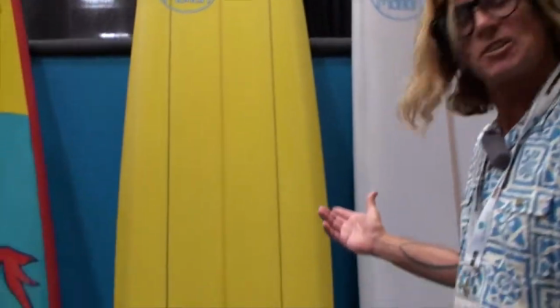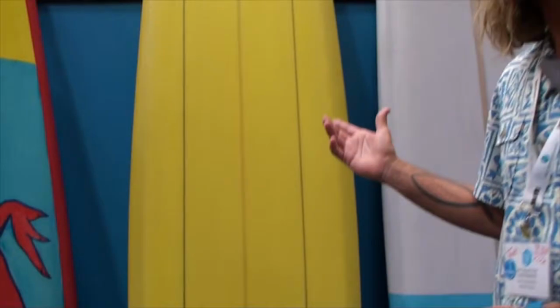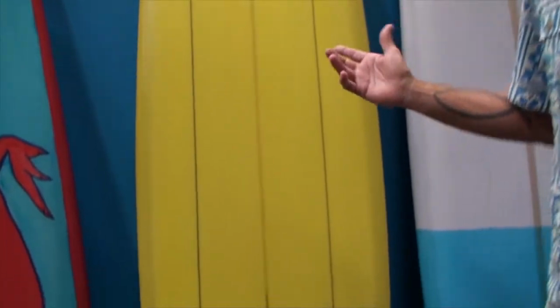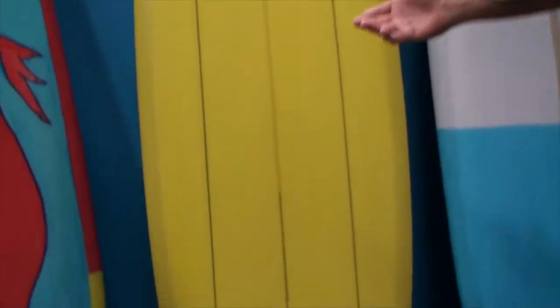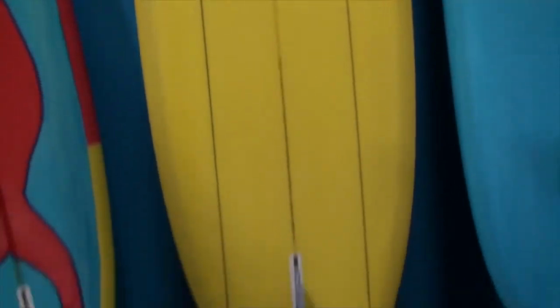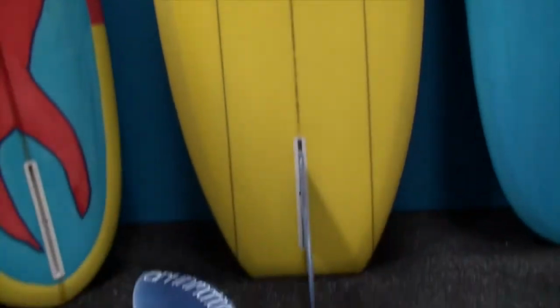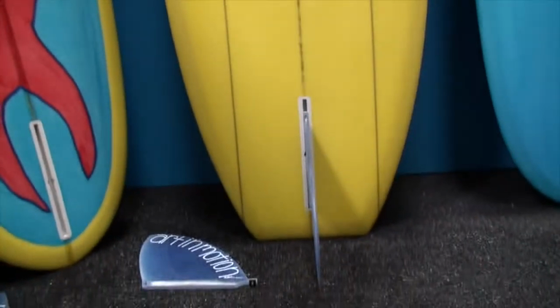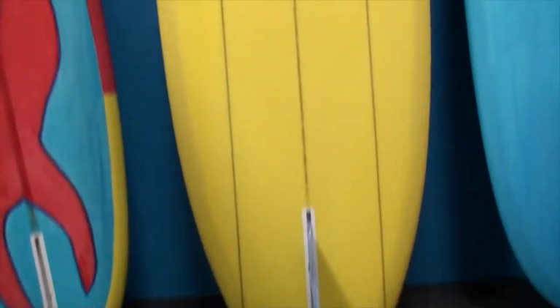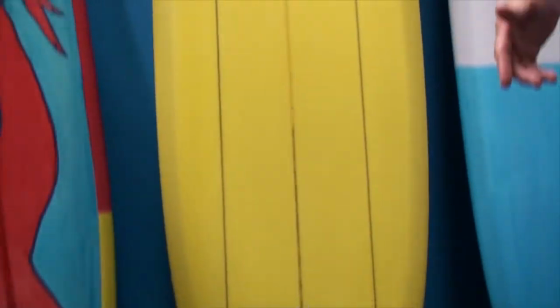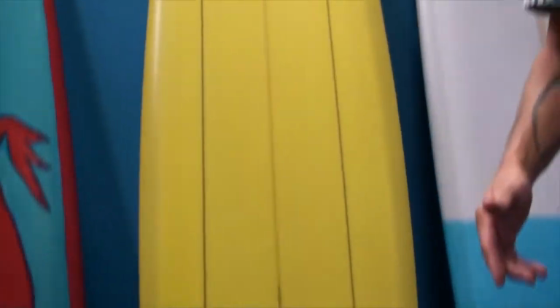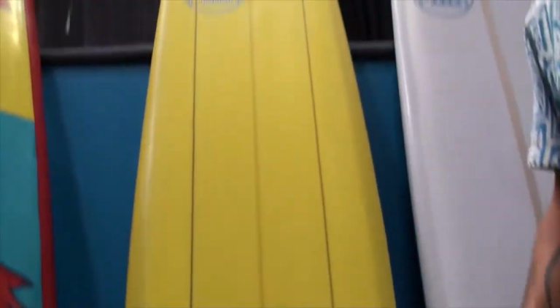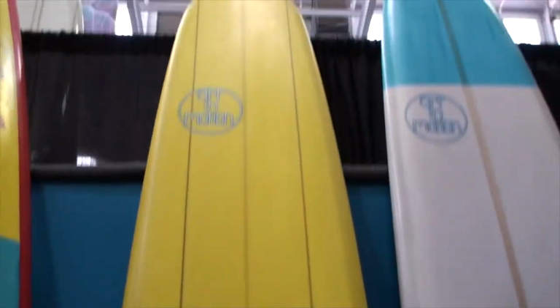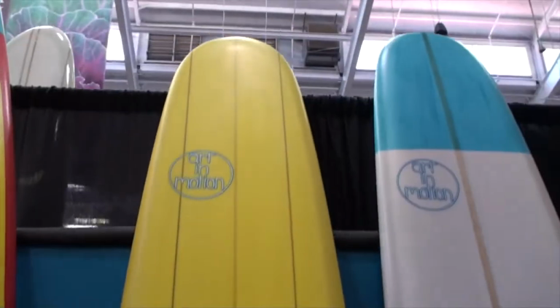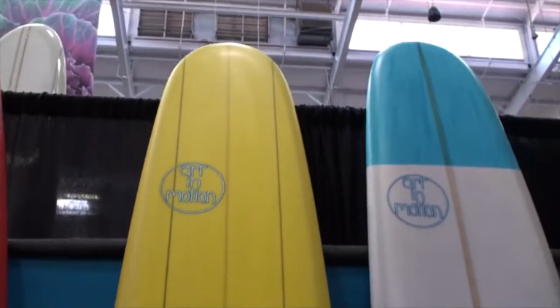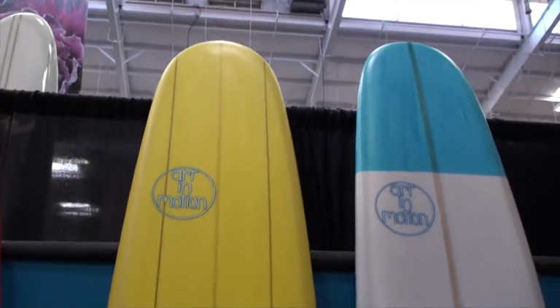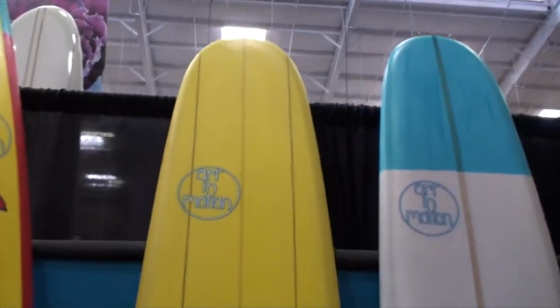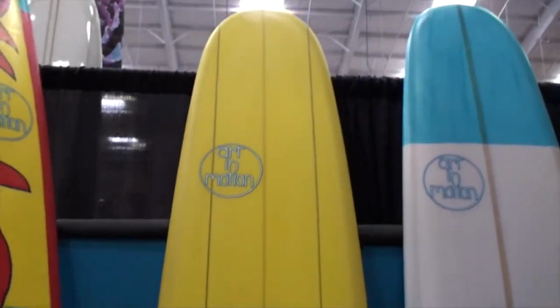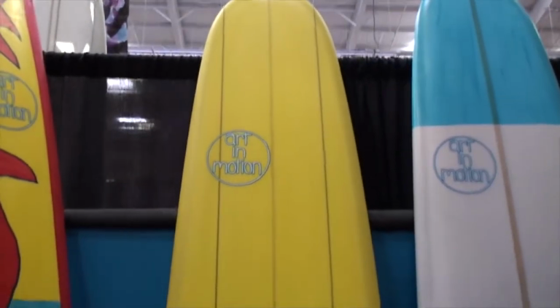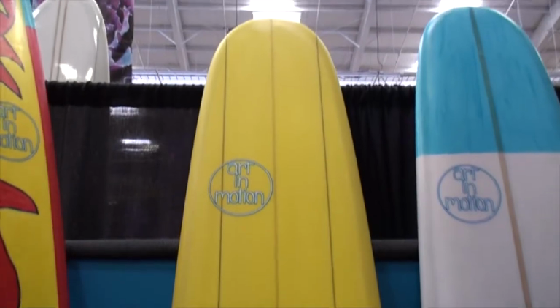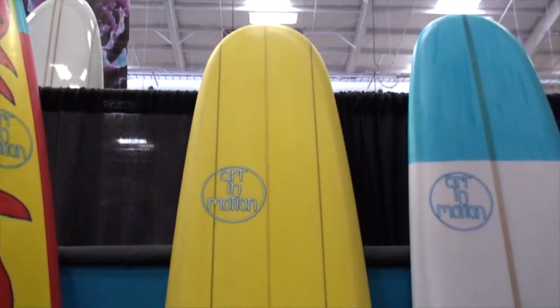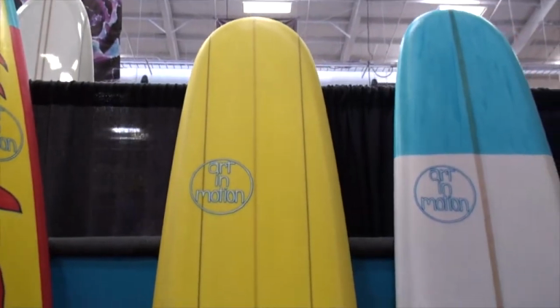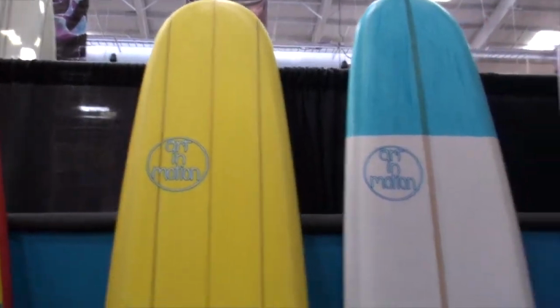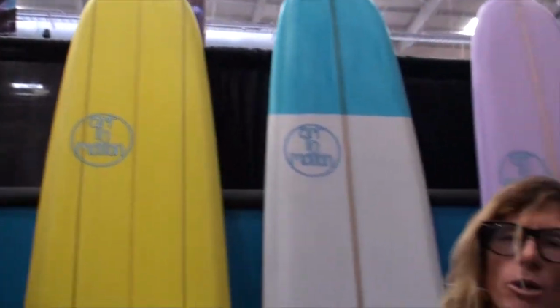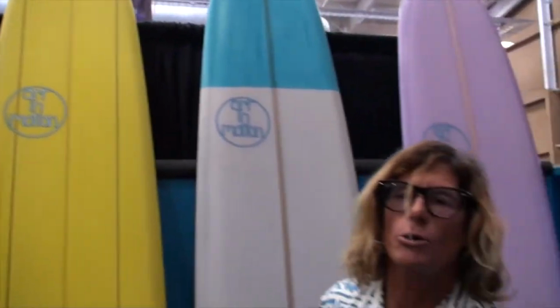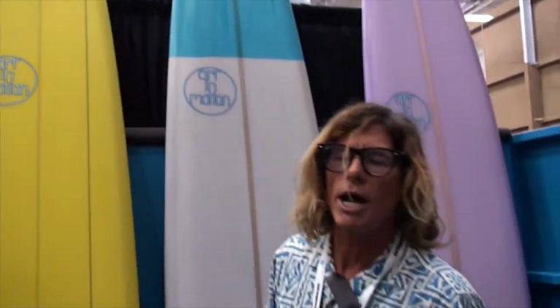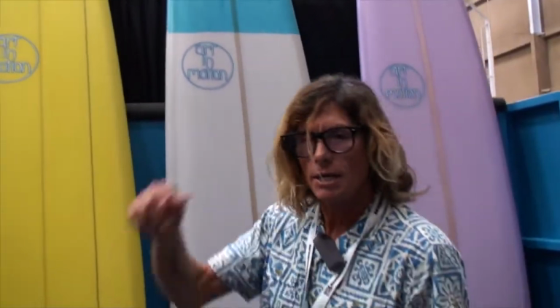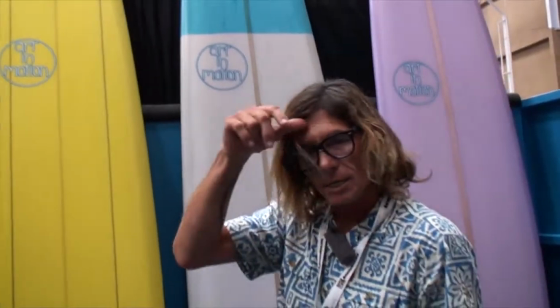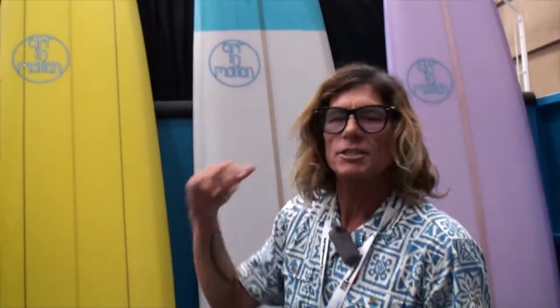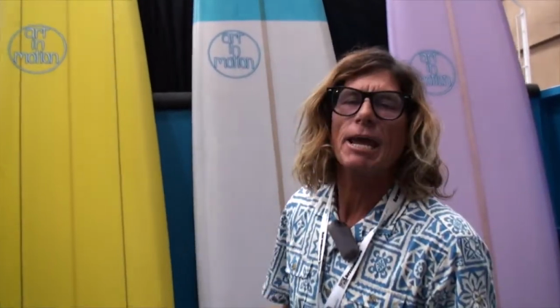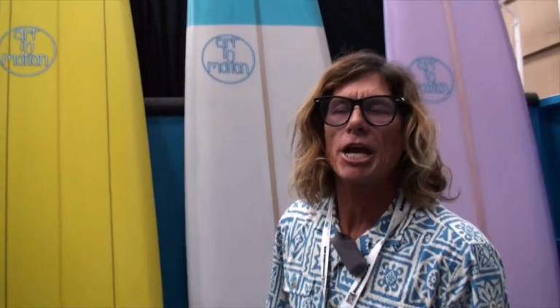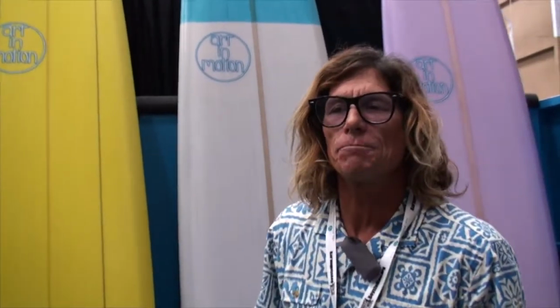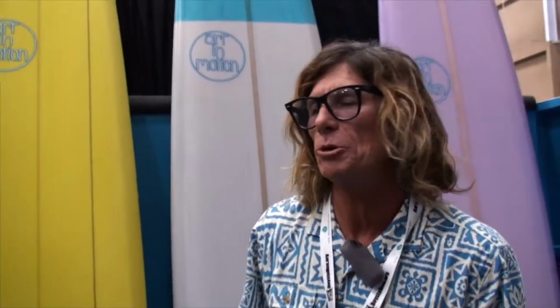So we've gone full circle with this board: 18 inch nose, 20 inch tail, 24 and a quarter wide. It's a game changer, people.